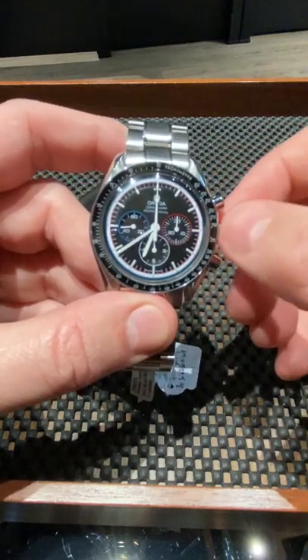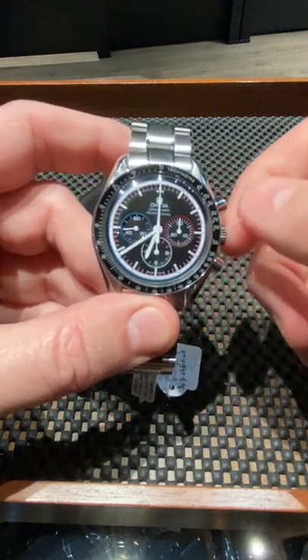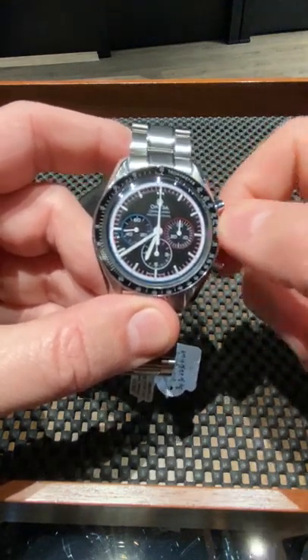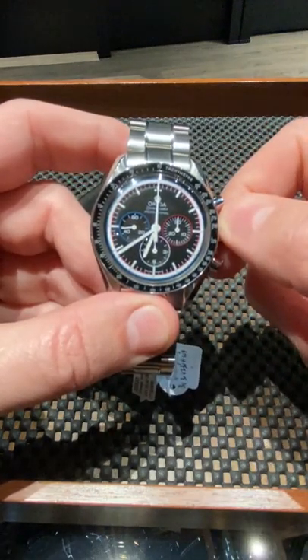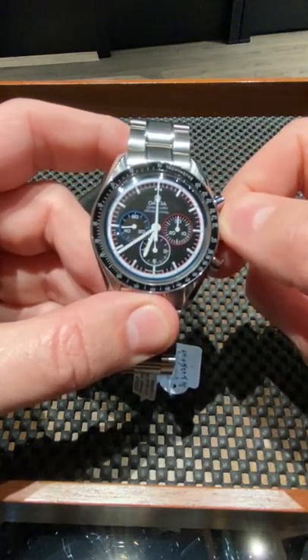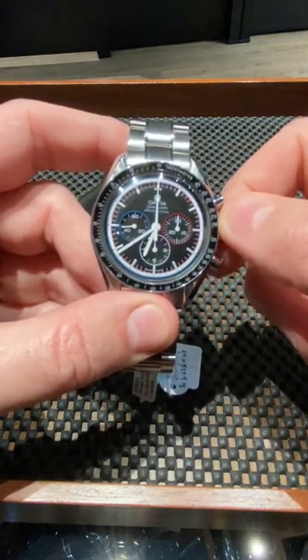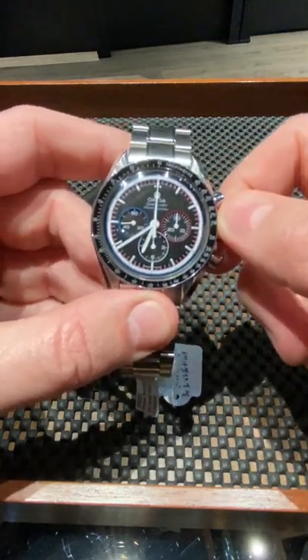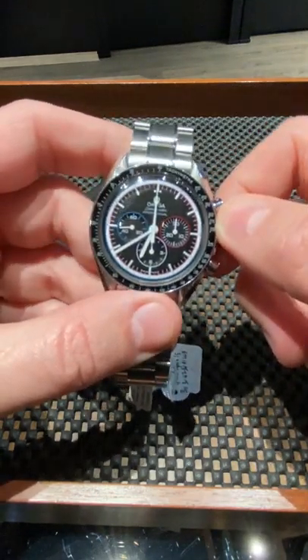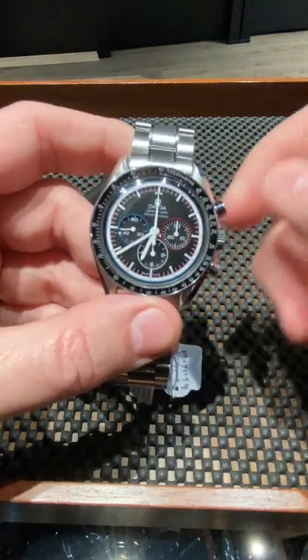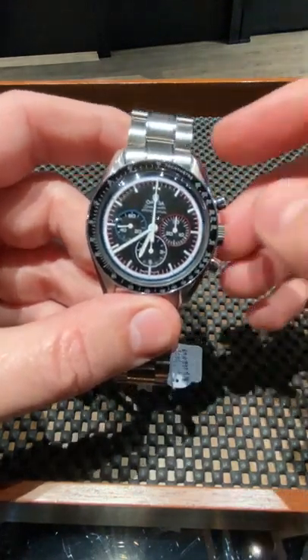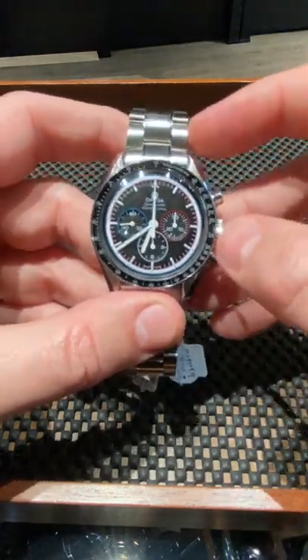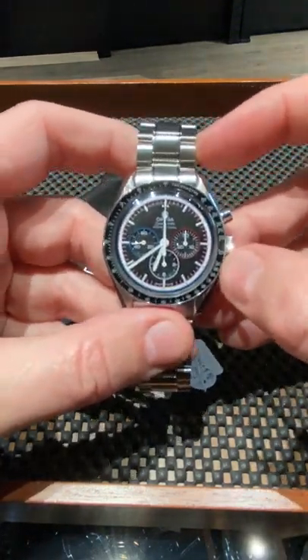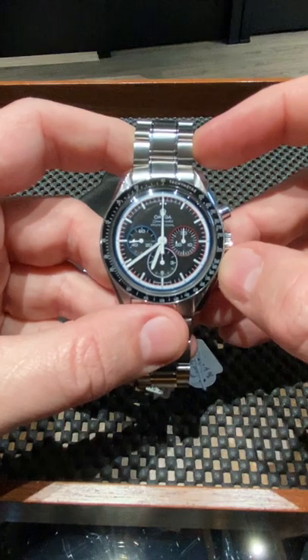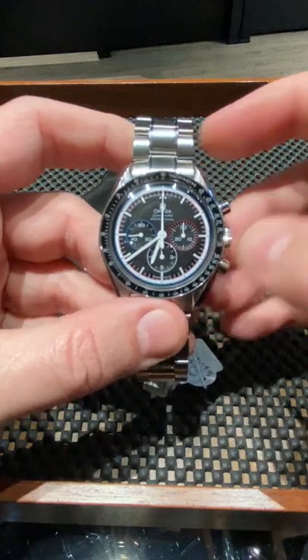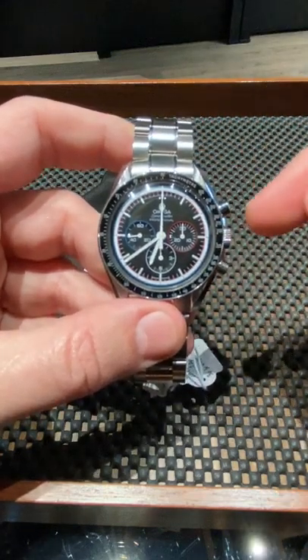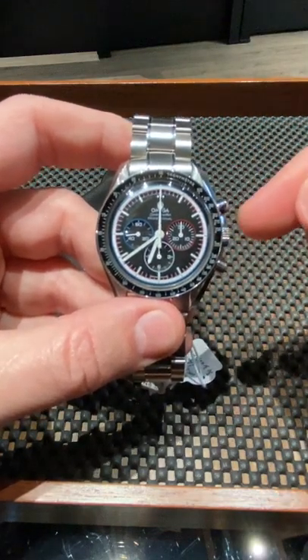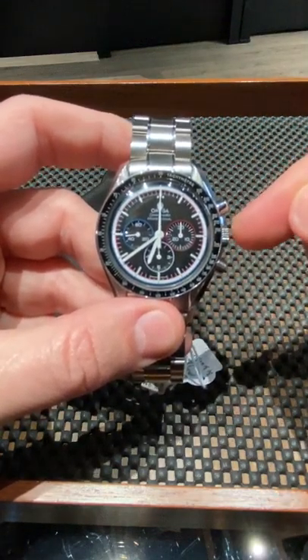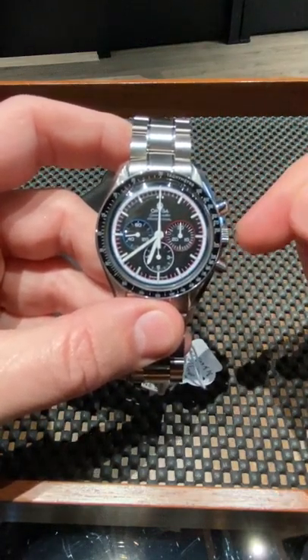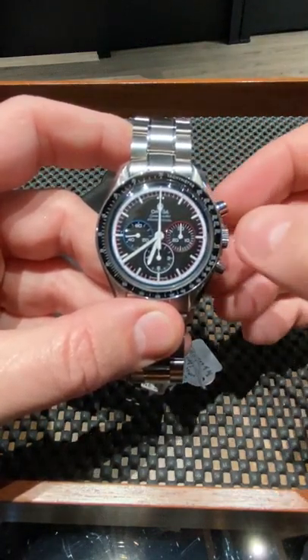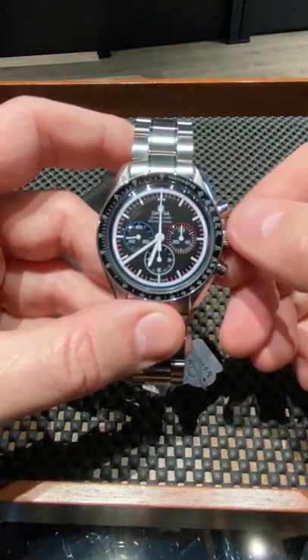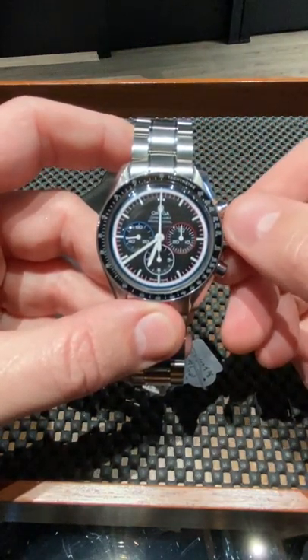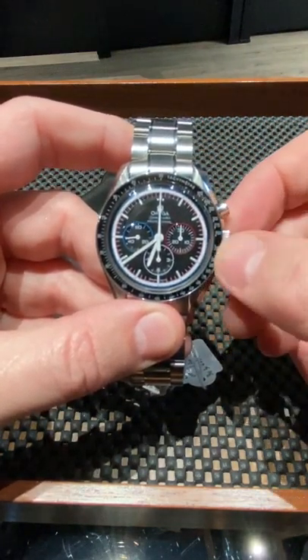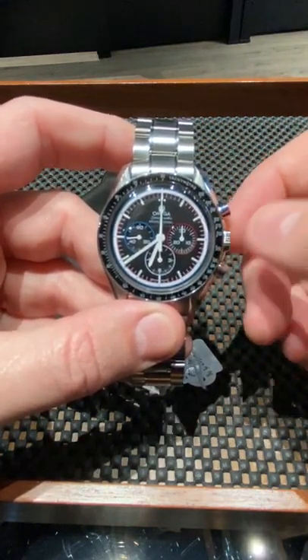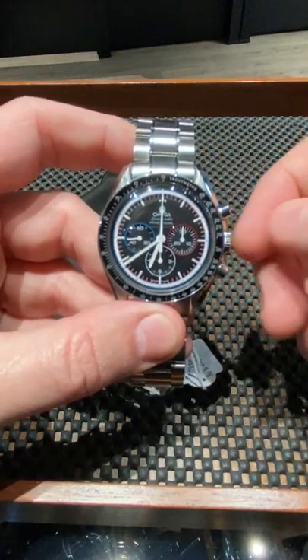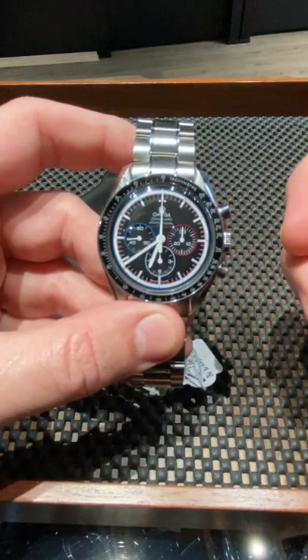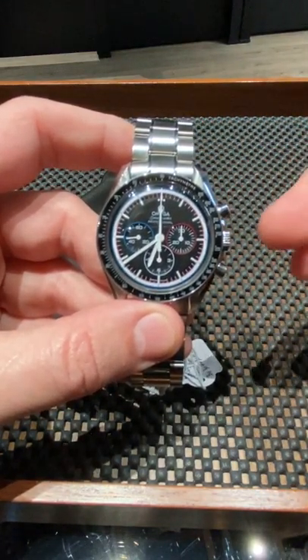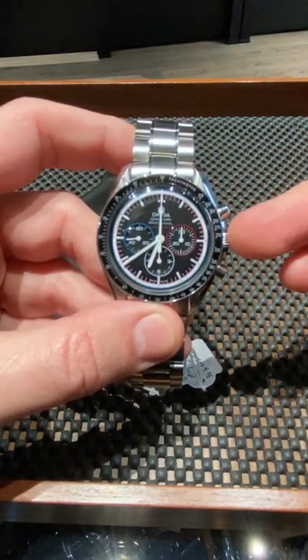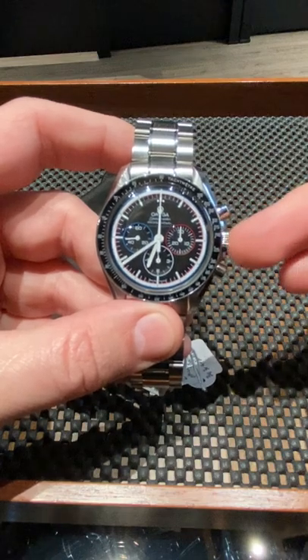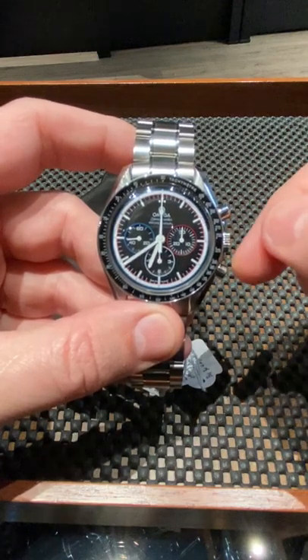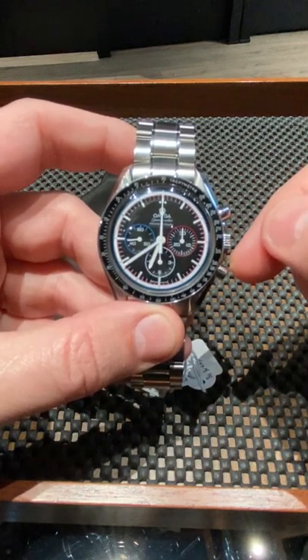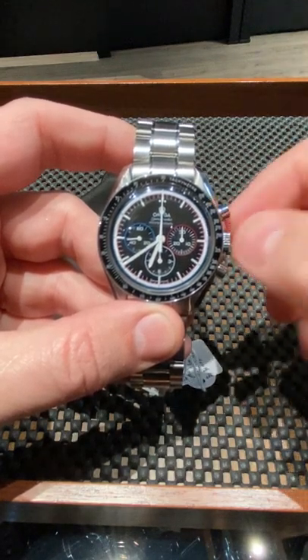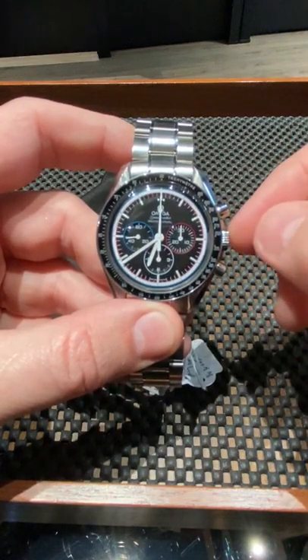Therefore, you're going to have to wind this watch more often. Now with this particular Omega, you do not have to move this crown. You don't have to unscrew it. You don't have to pull it out. All you do is wind it in place.